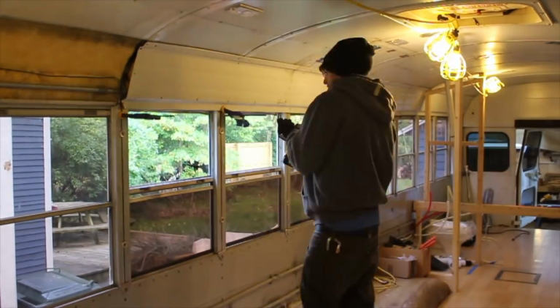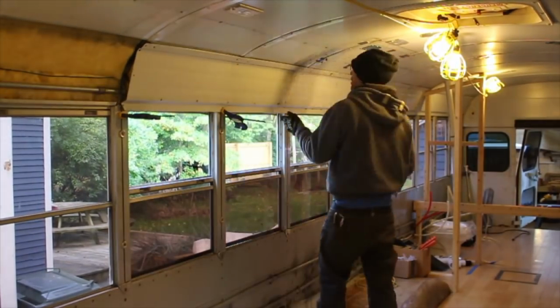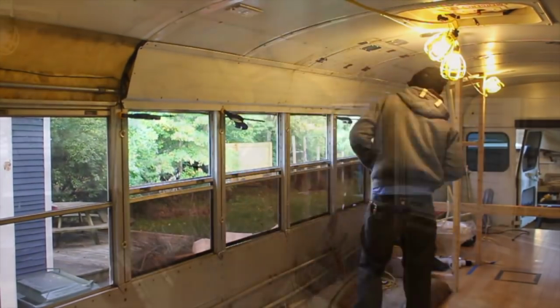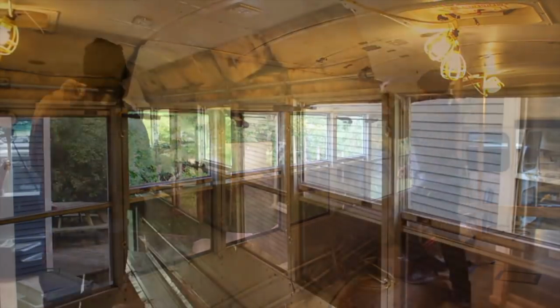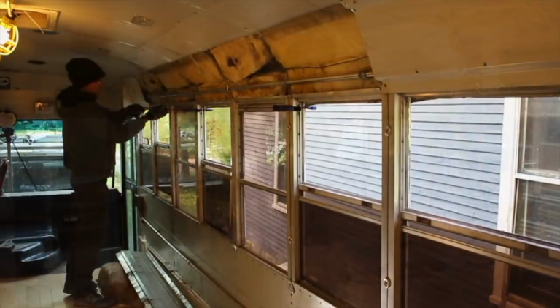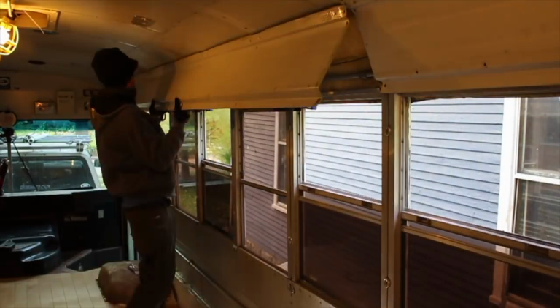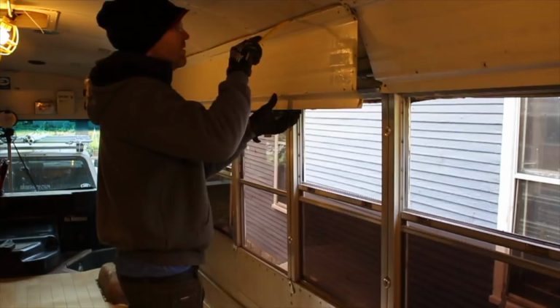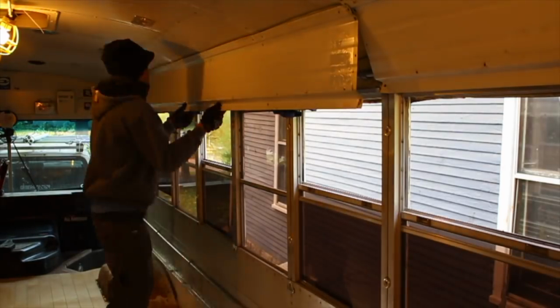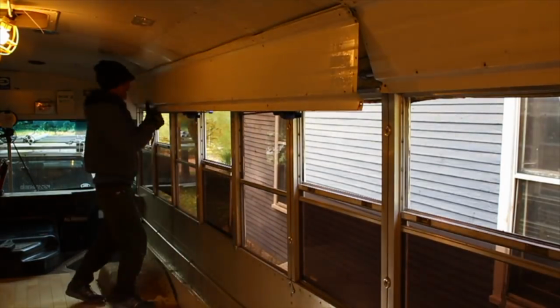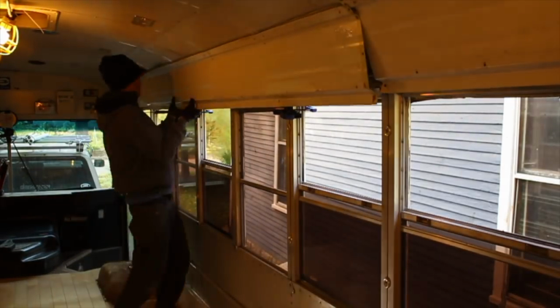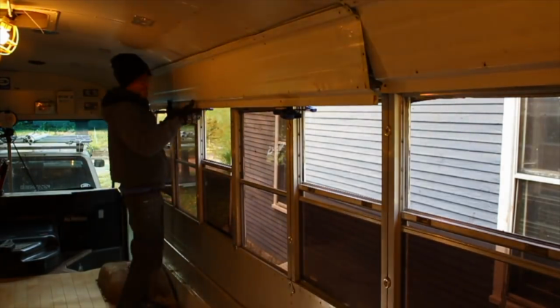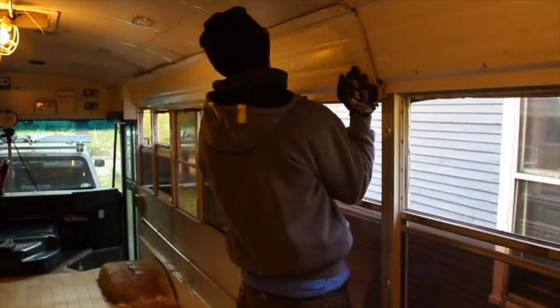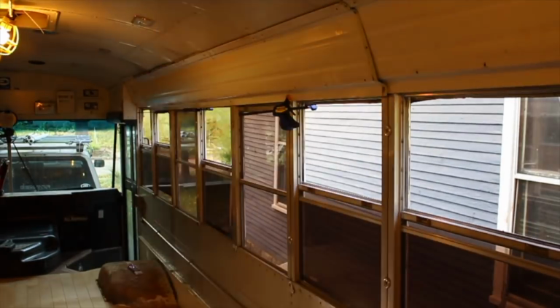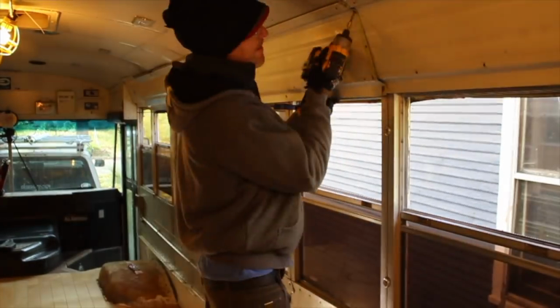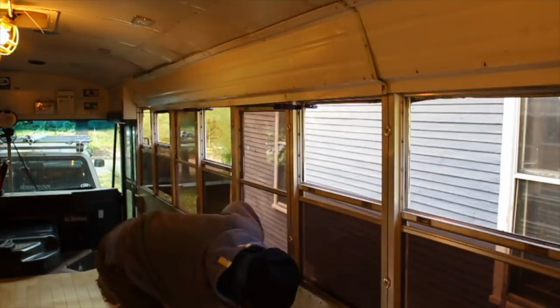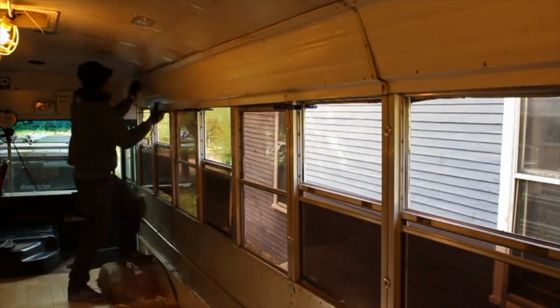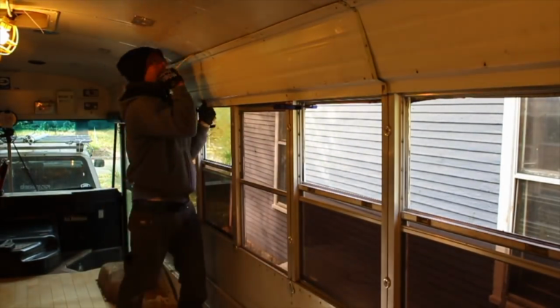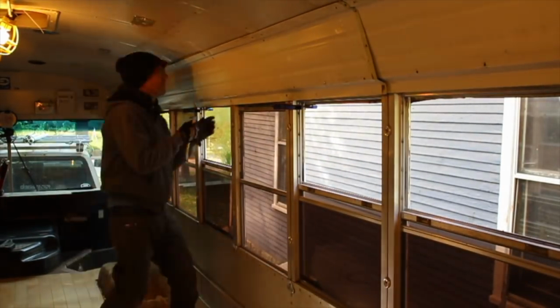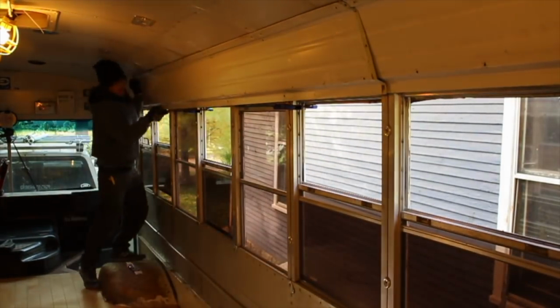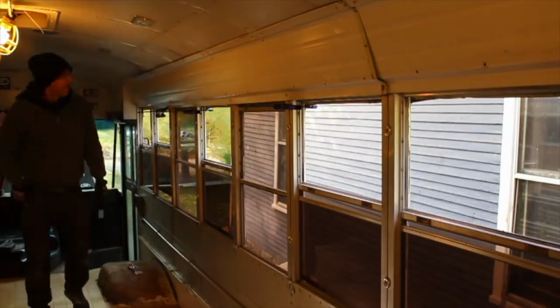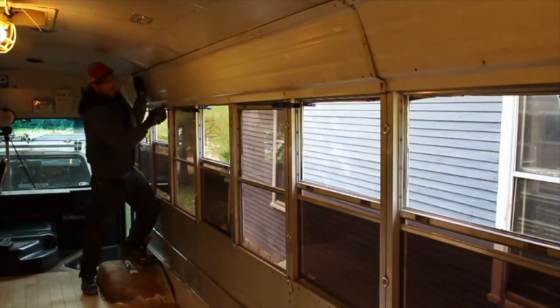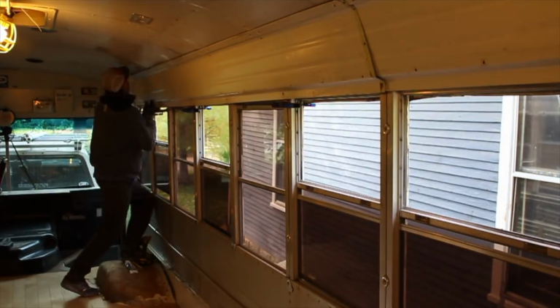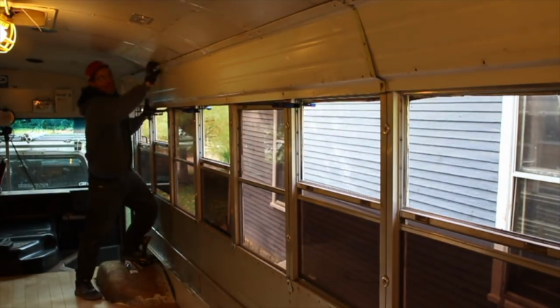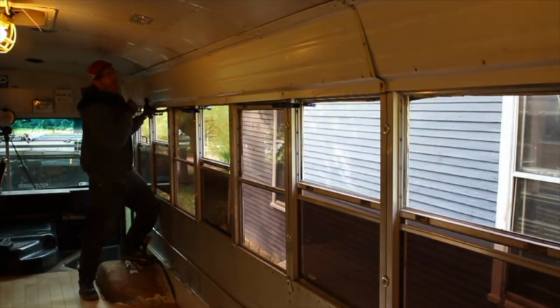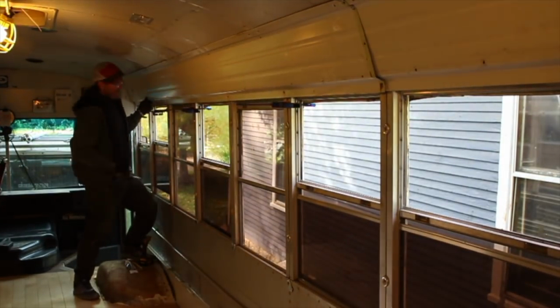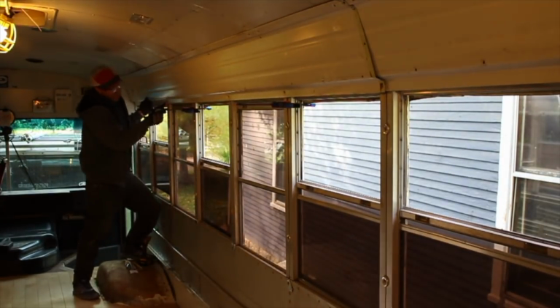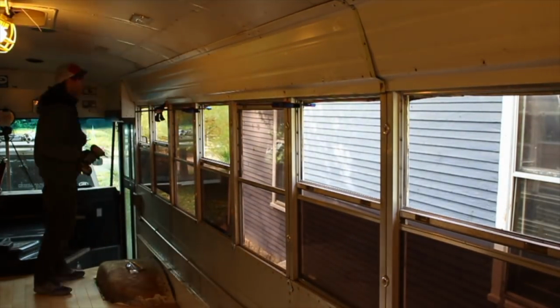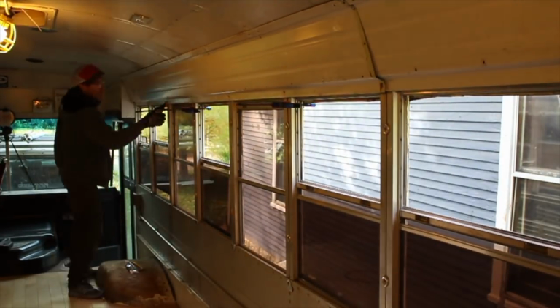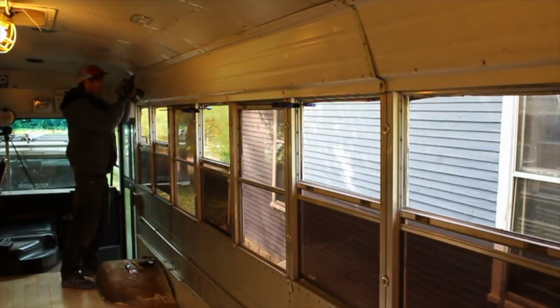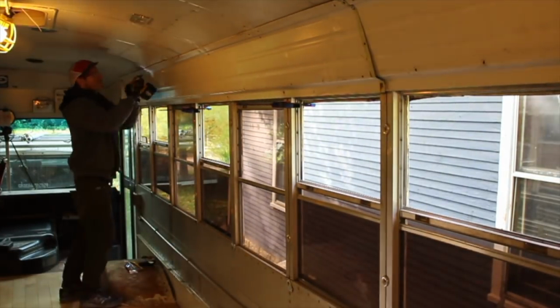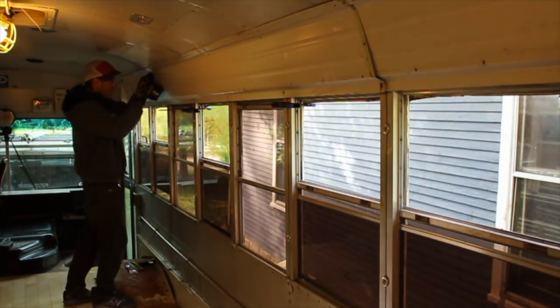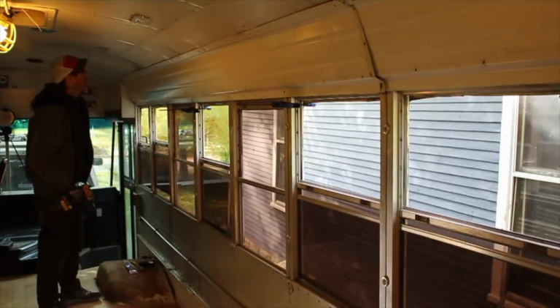In the next video, I build out the long walls on each side of the bus and do a few more interior things. You guys are great and even put up with my cheesy Halloween video. Big thanks for watching, liking, sharing, and subscribing.